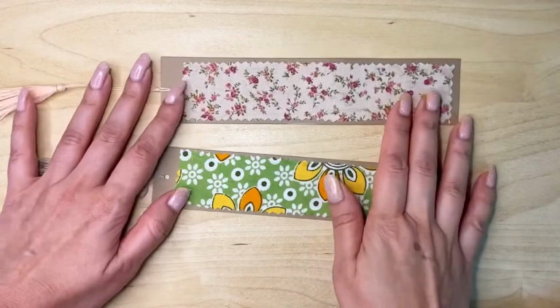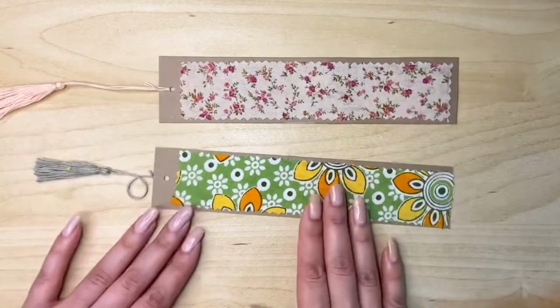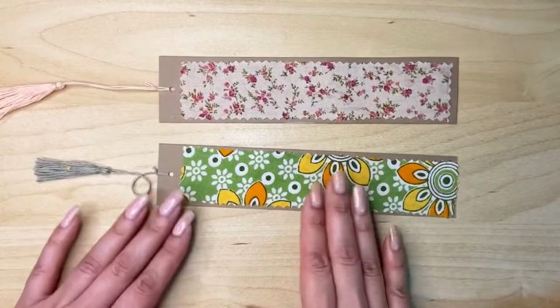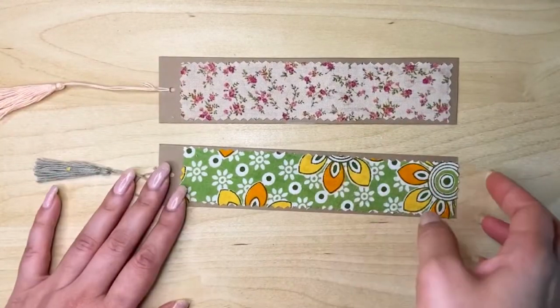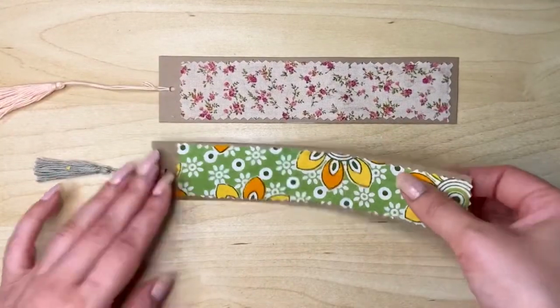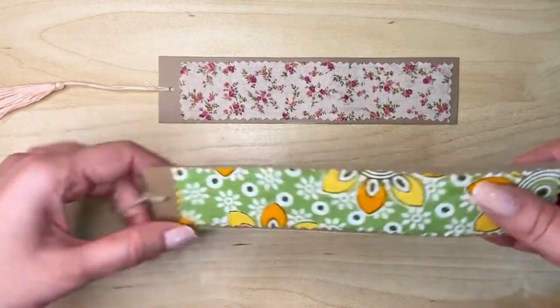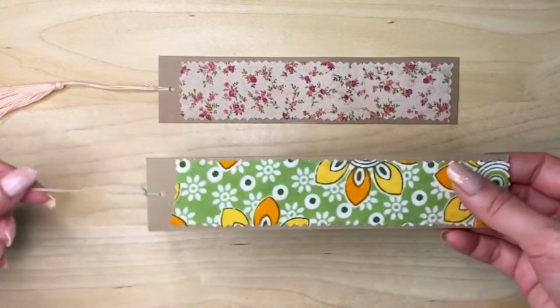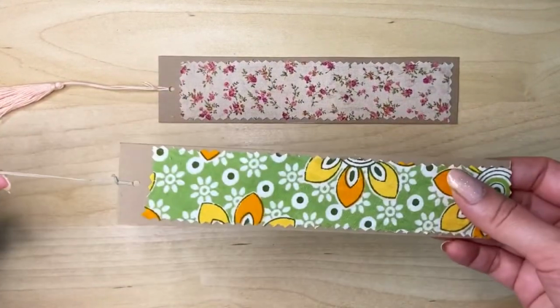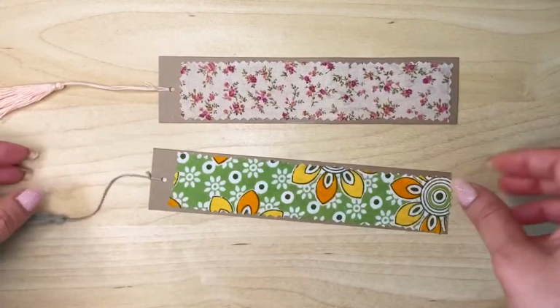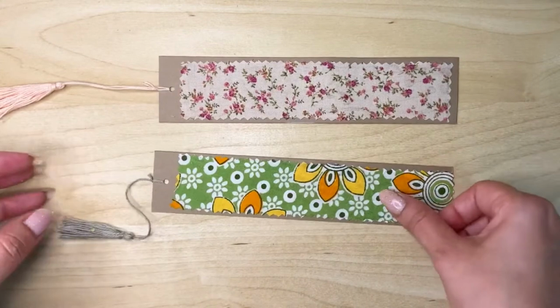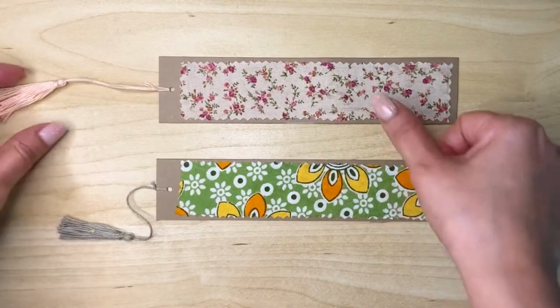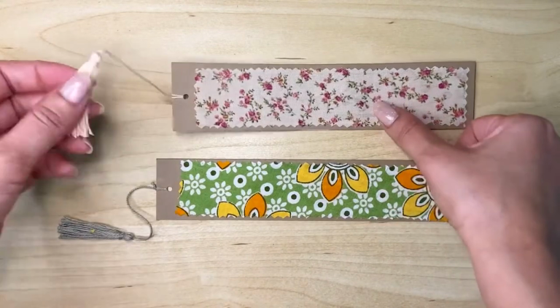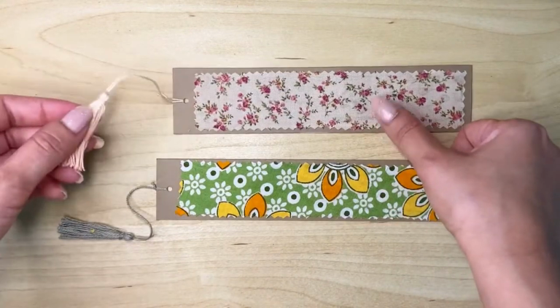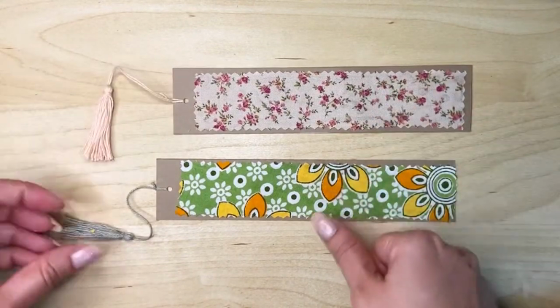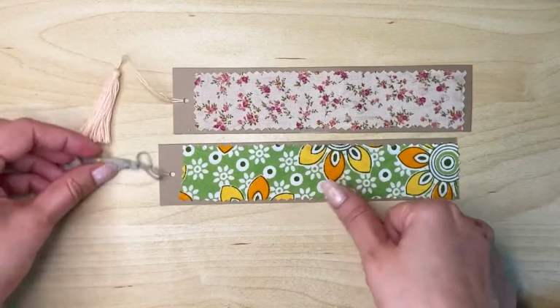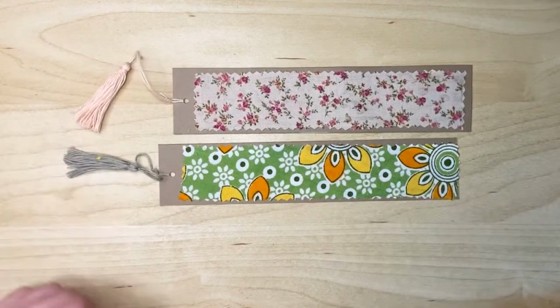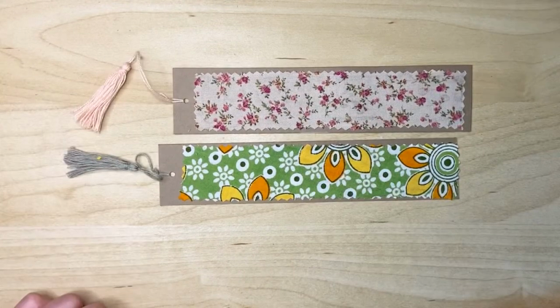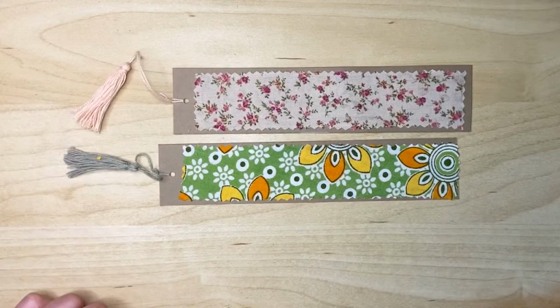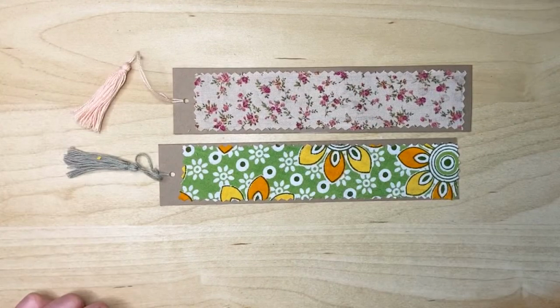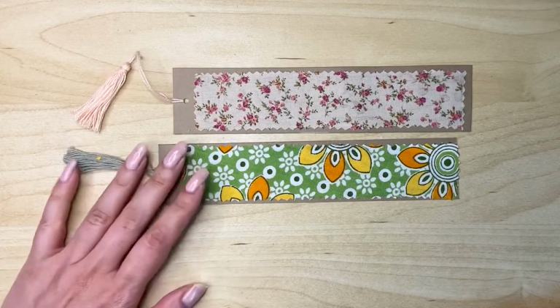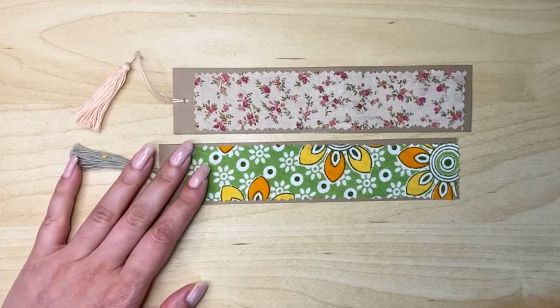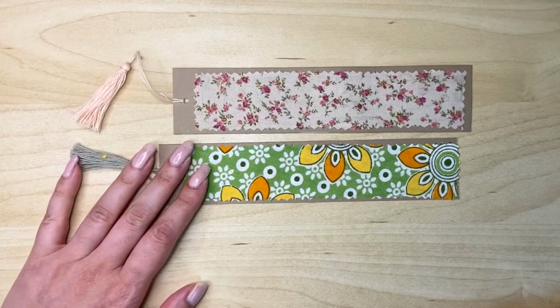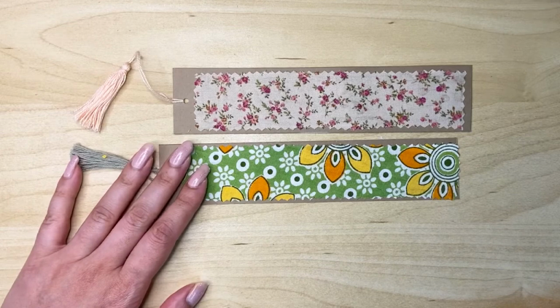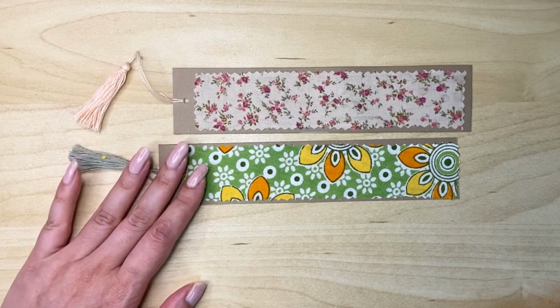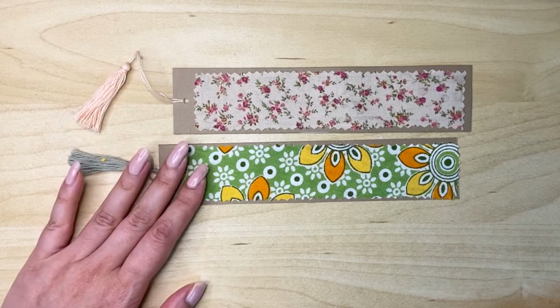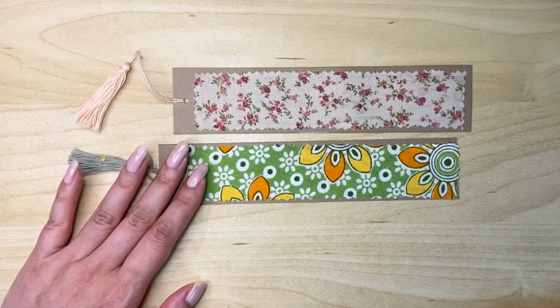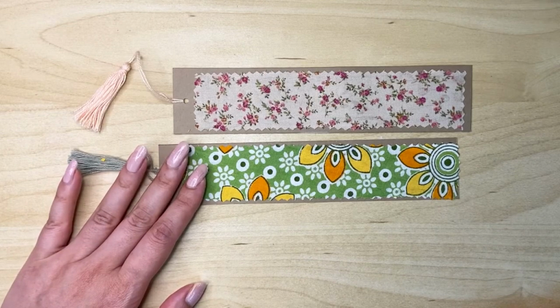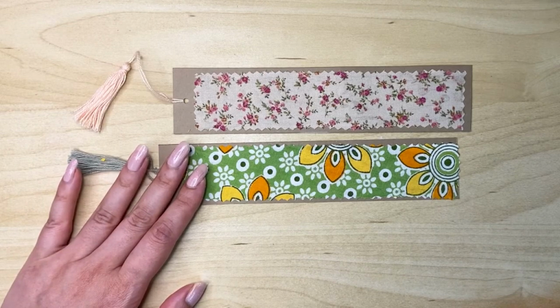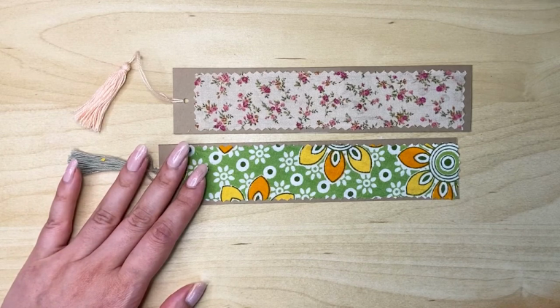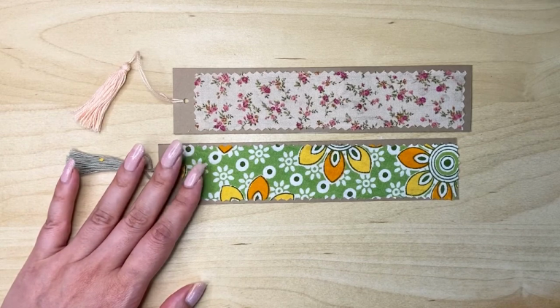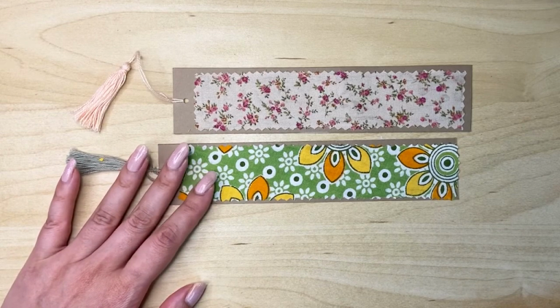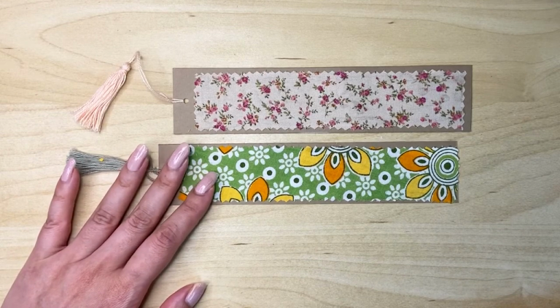The last step is to apply fabric glue. Your bookmarks are now done! You can make as many as you like, change the designs, and have fun with it. If you liked this video, don't forget to subscribe and follow me for more fun and amazing DIY tutorials. Thank you!